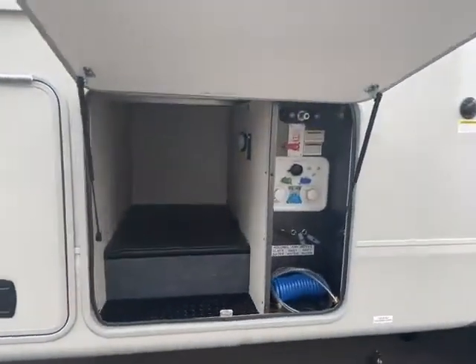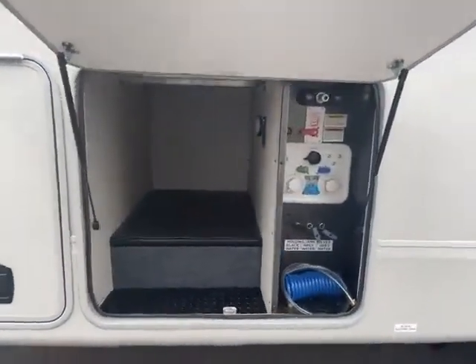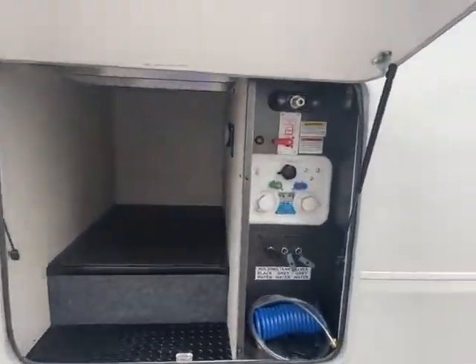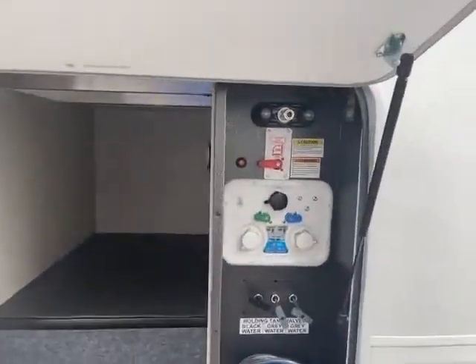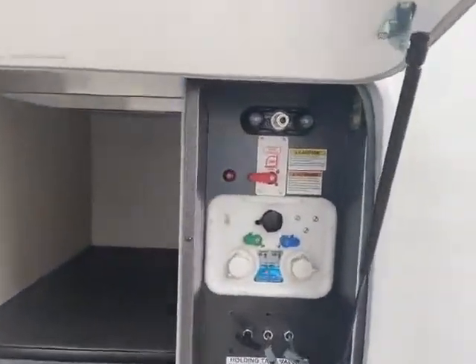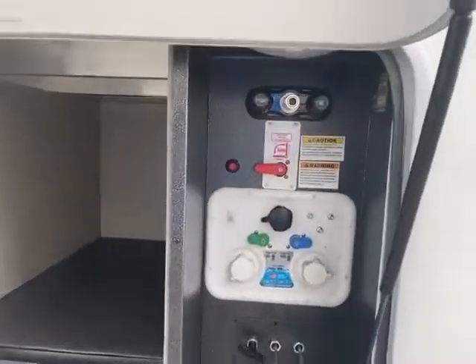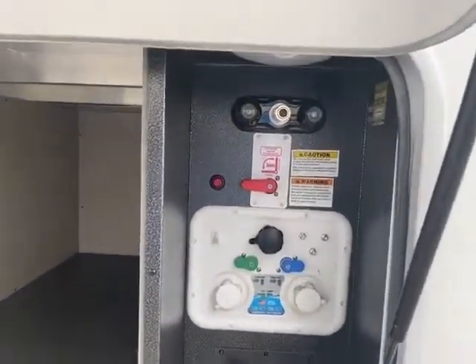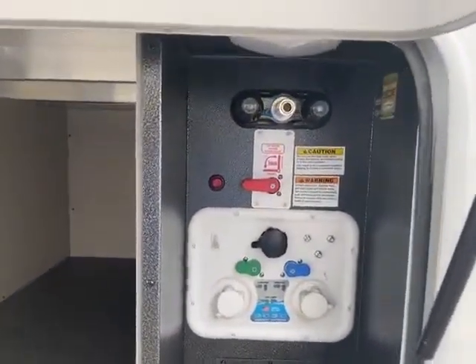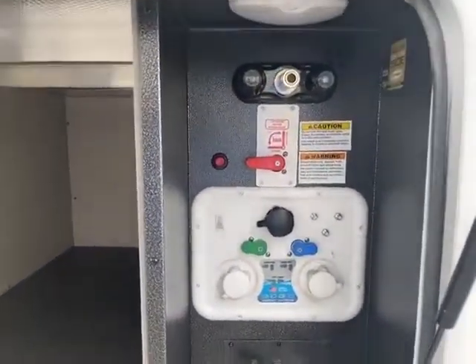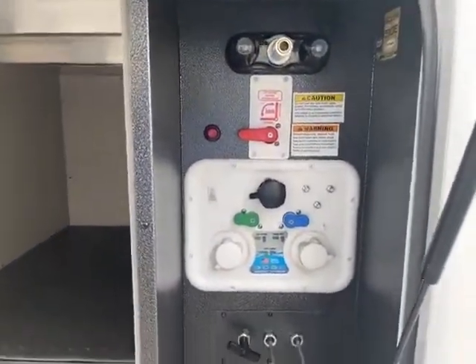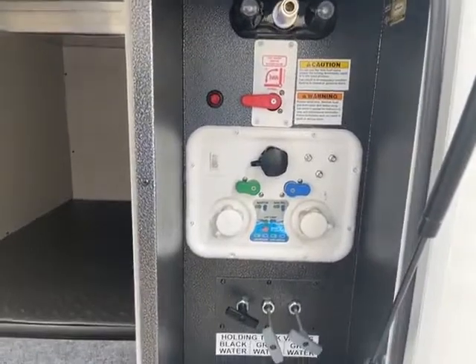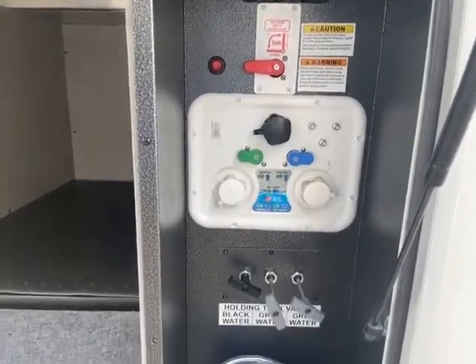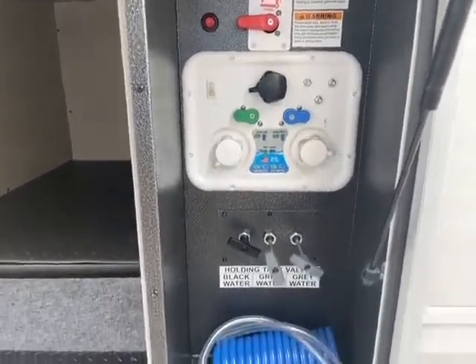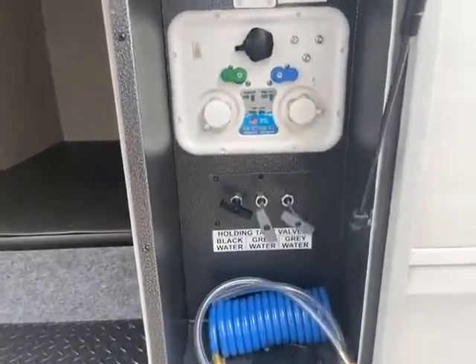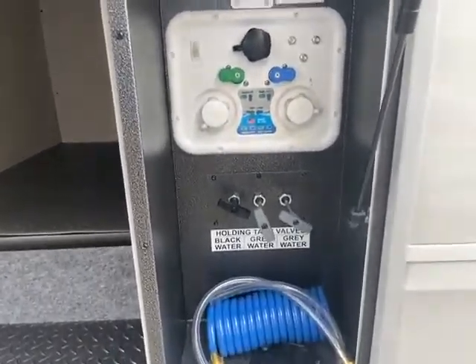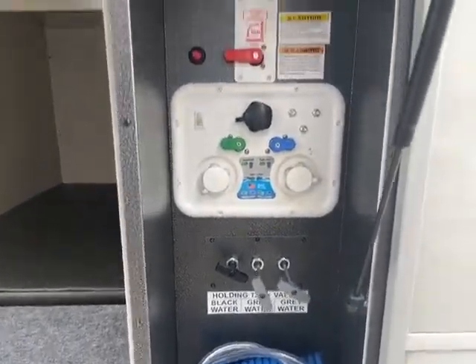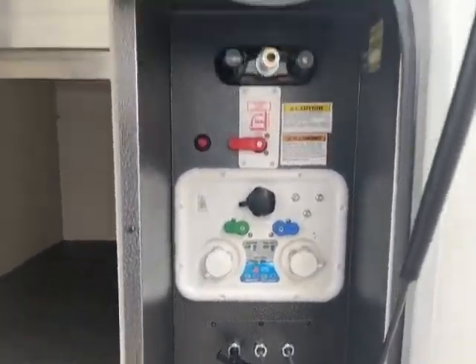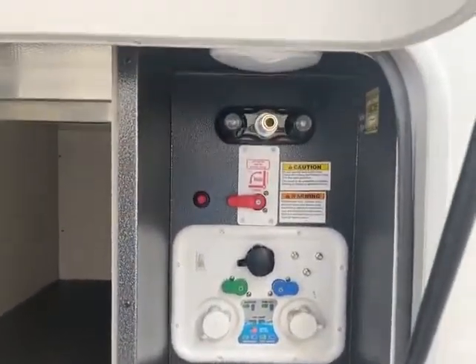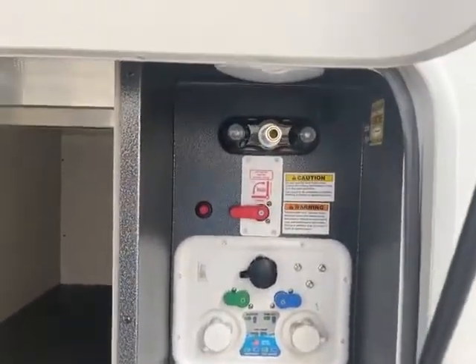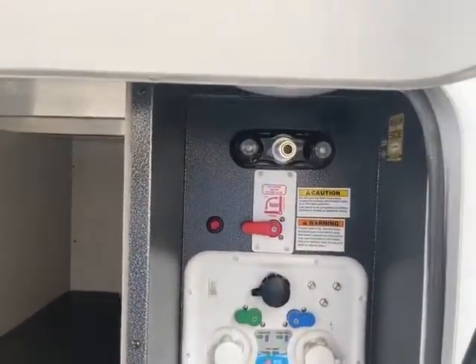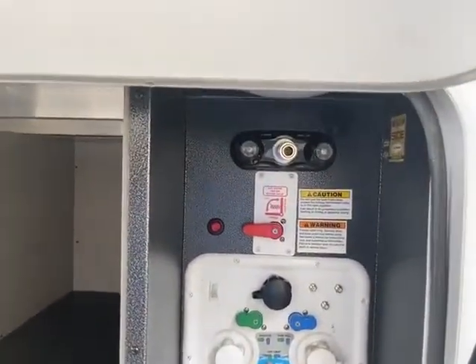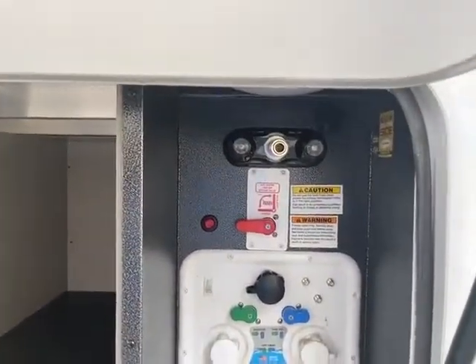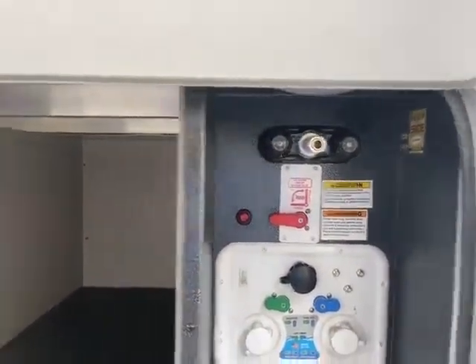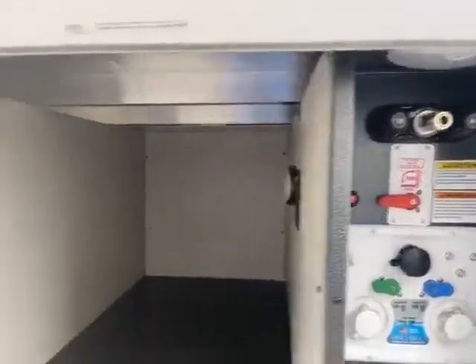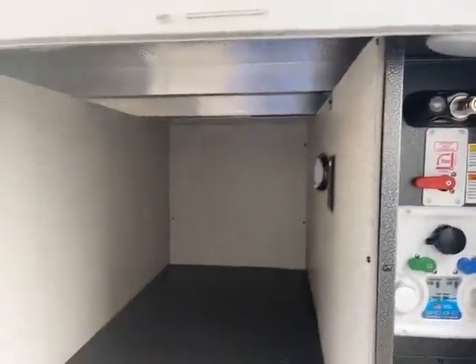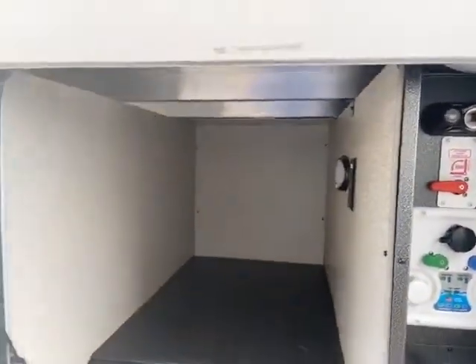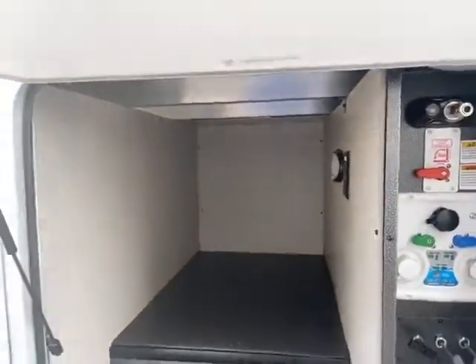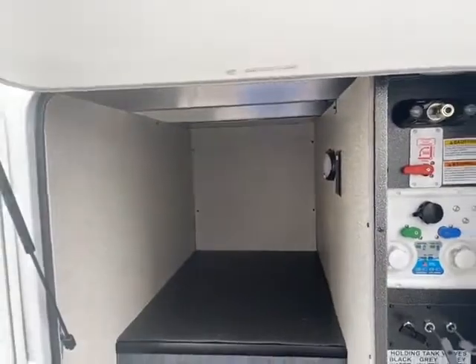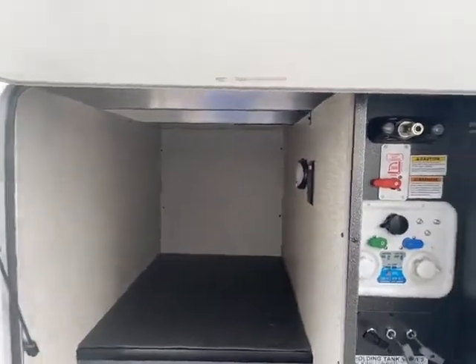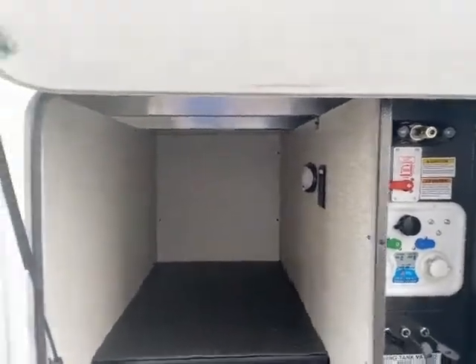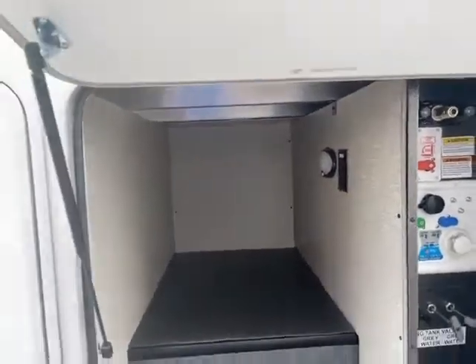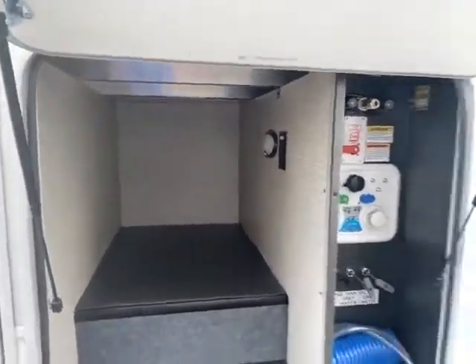I wanted to show you the docking station here — everything you need. Winterizing, all of your tank levers, spray nozzle, and a little bit of storage next to that.